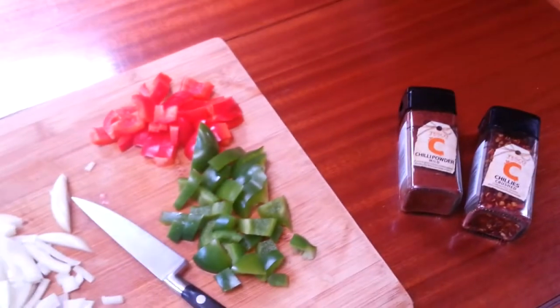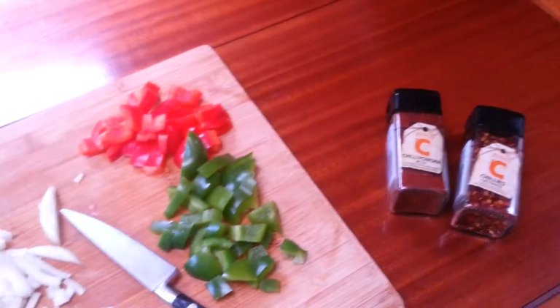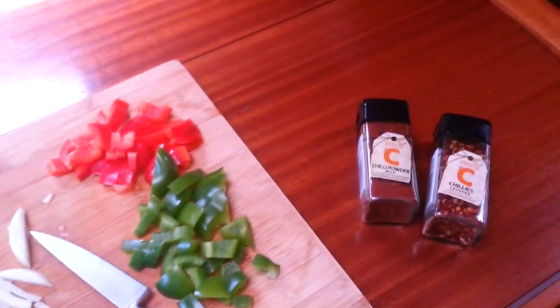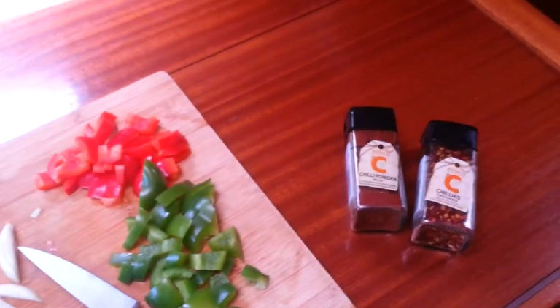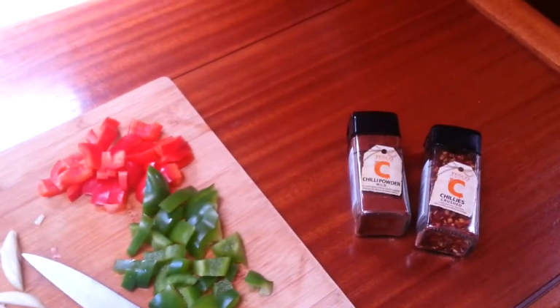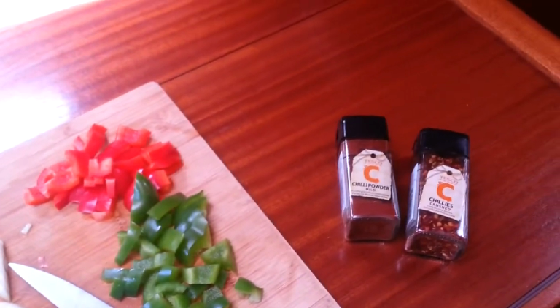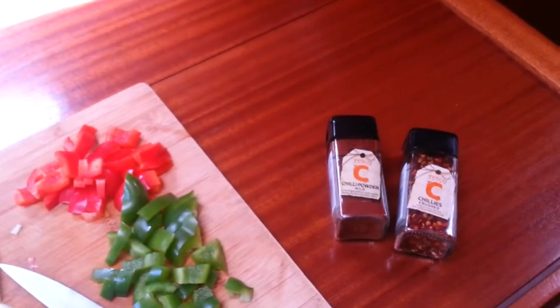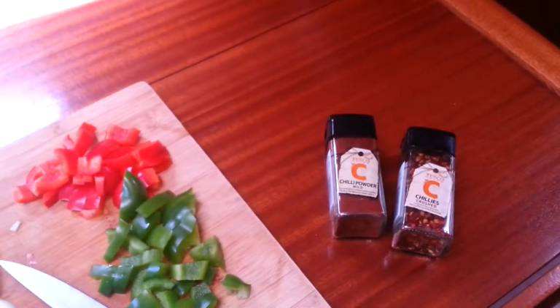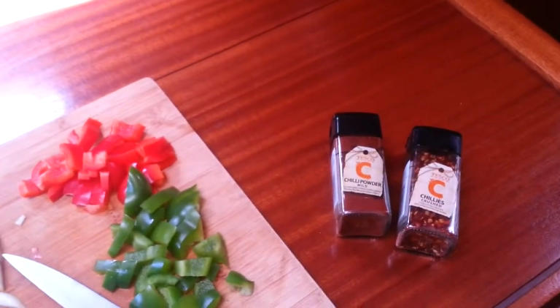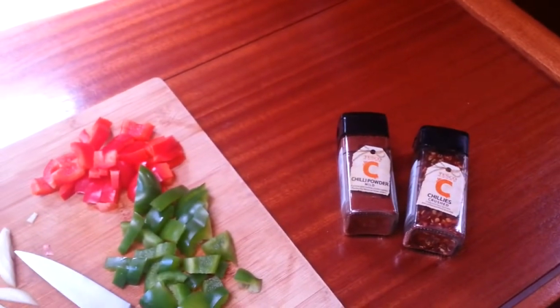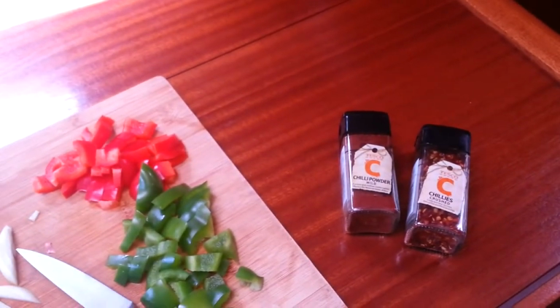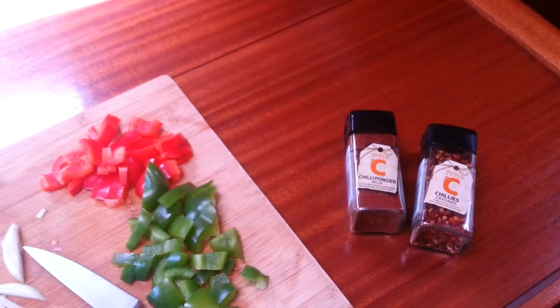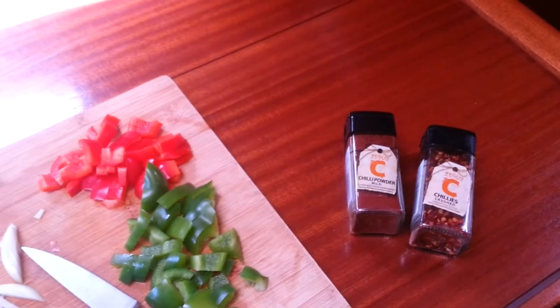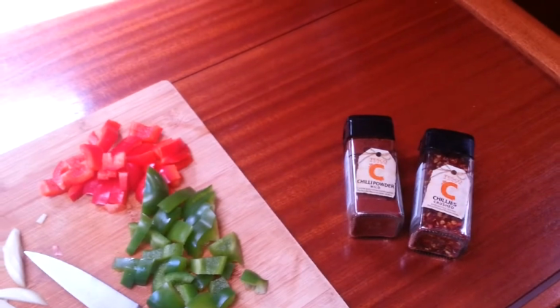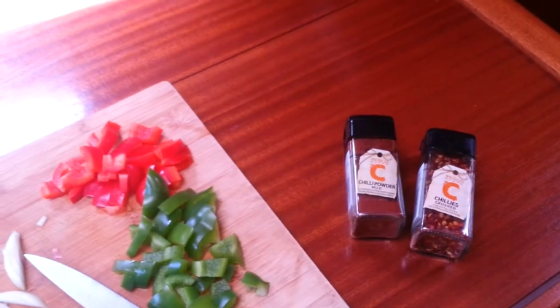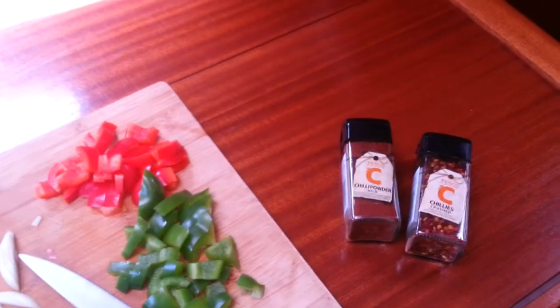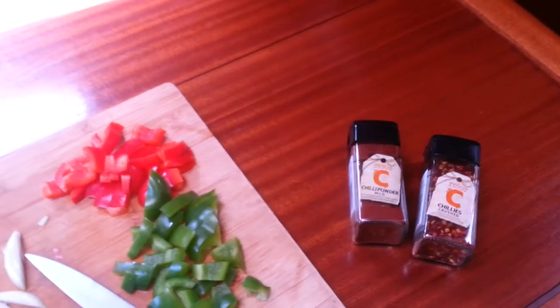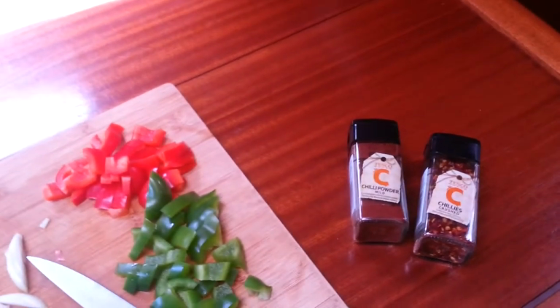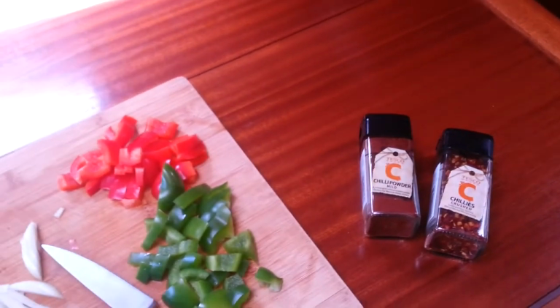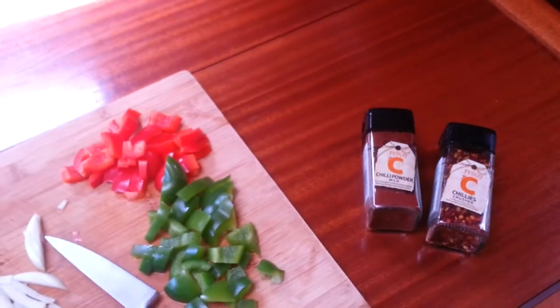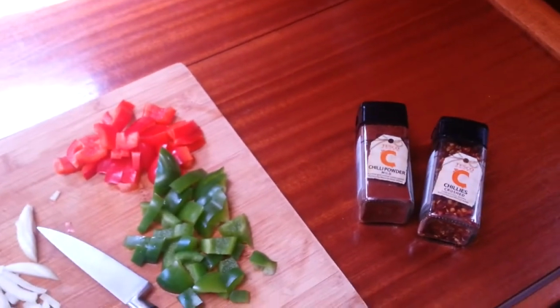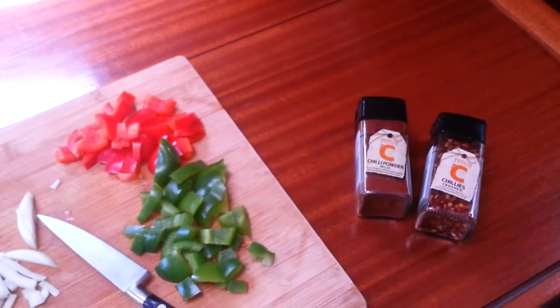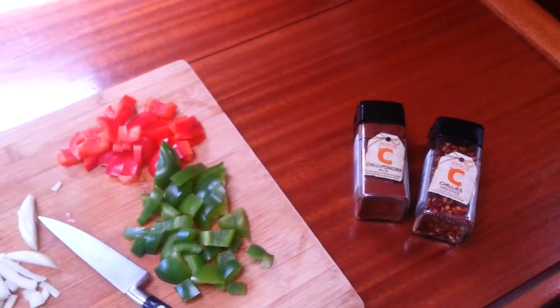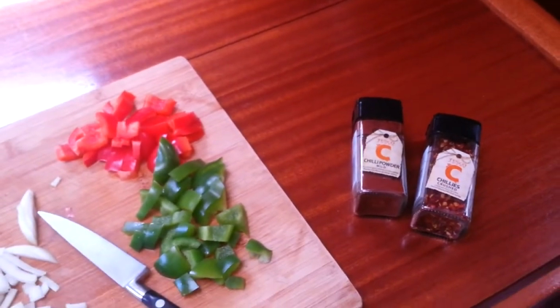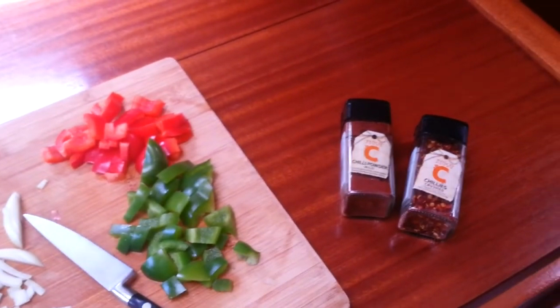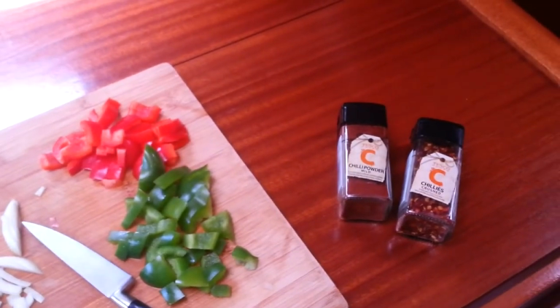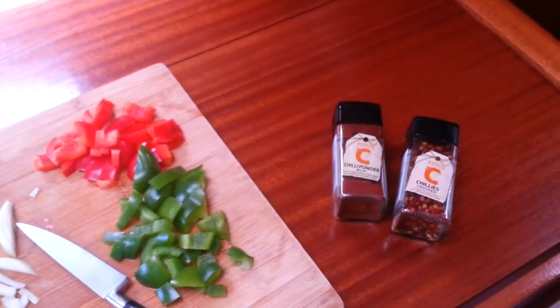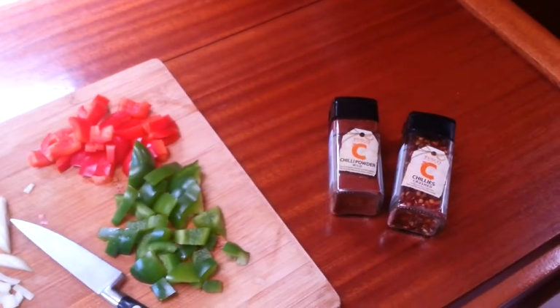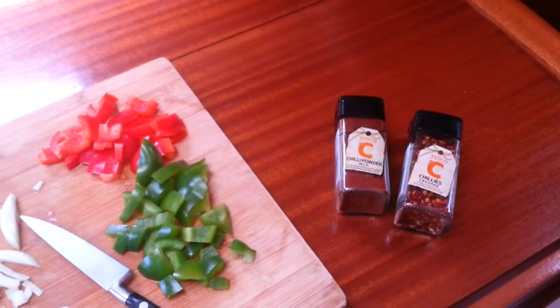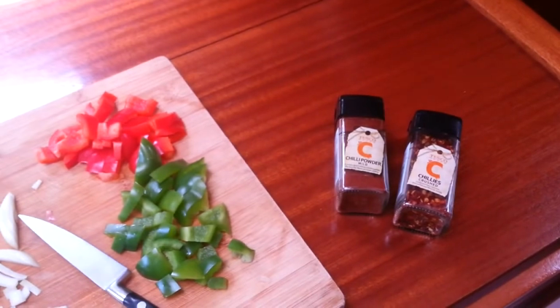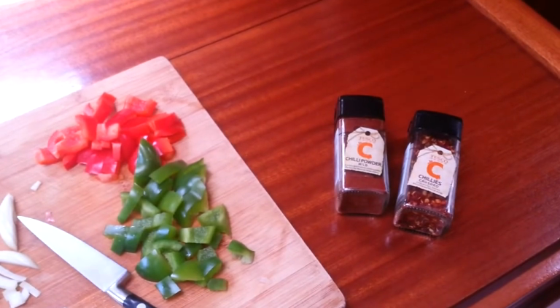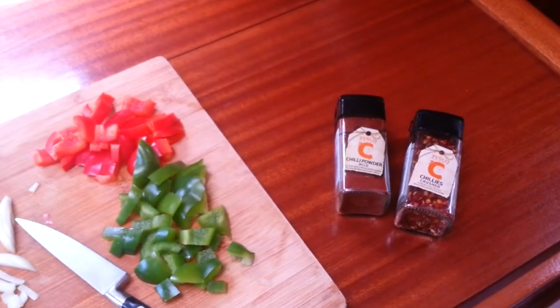I haven't got any today, but if you want to you can also add kidney beans — that will make the dish spread a little bit more.